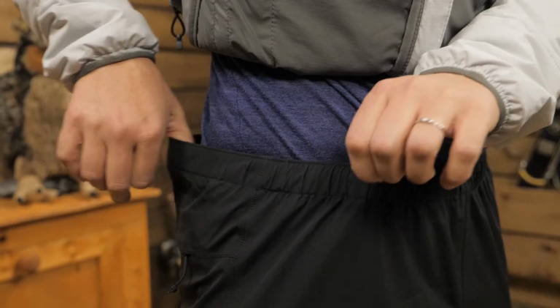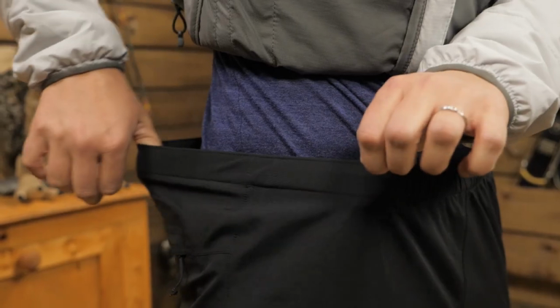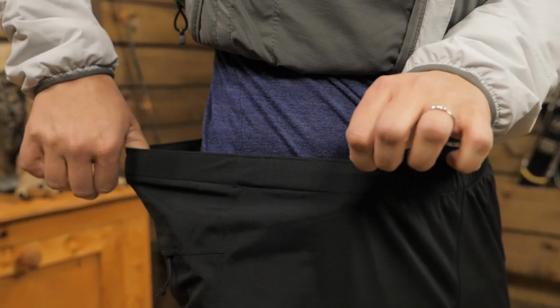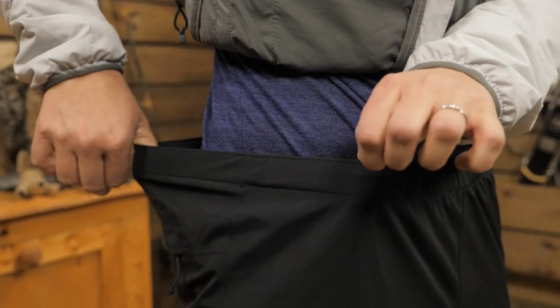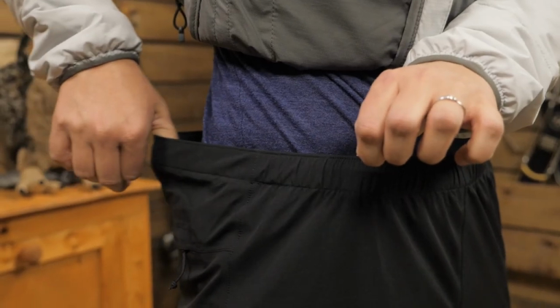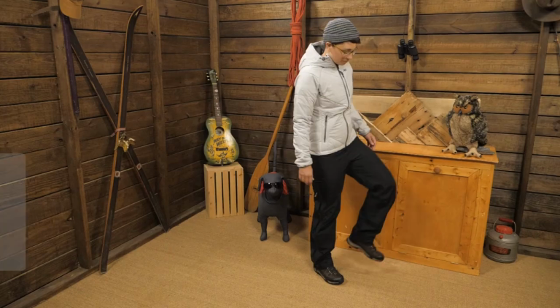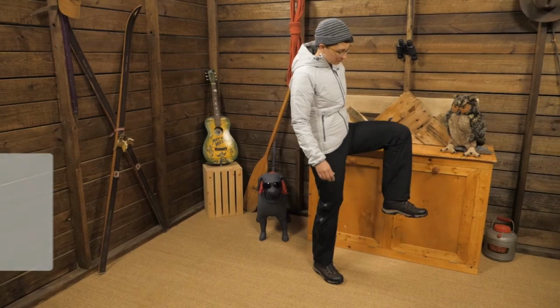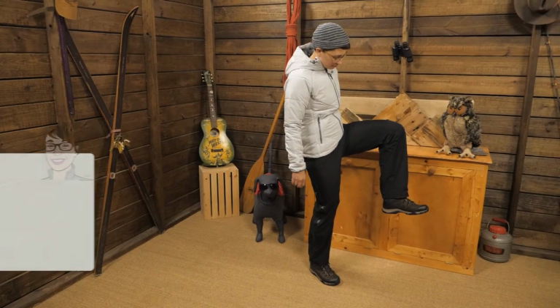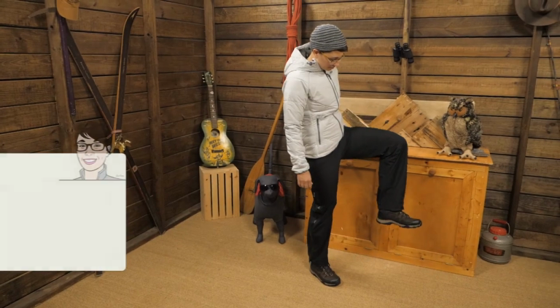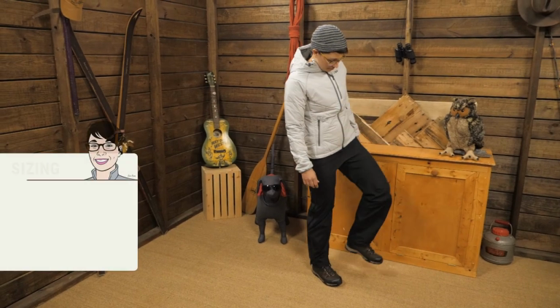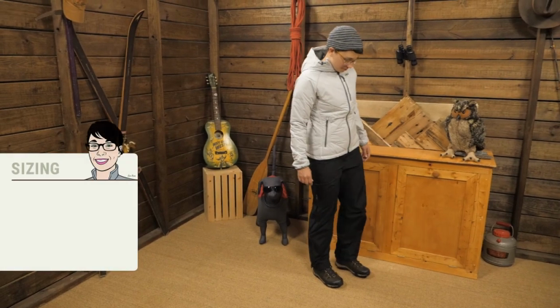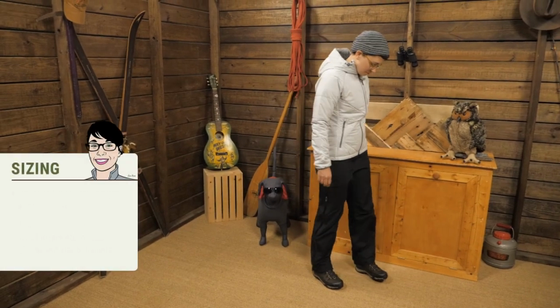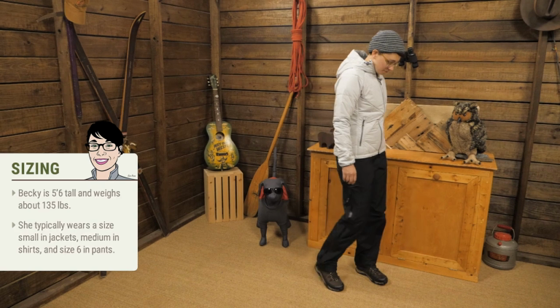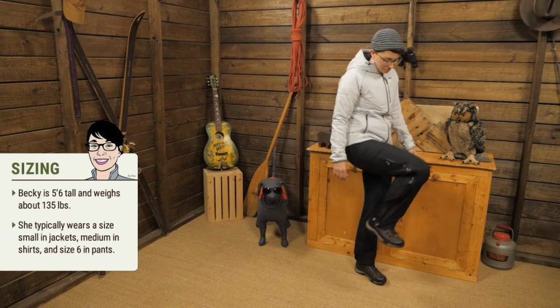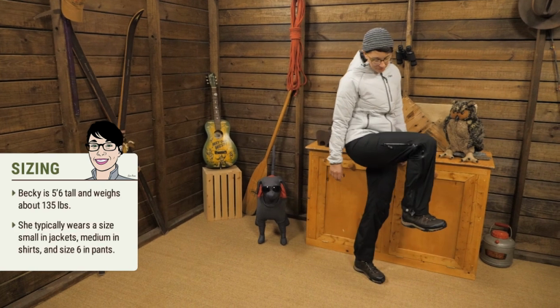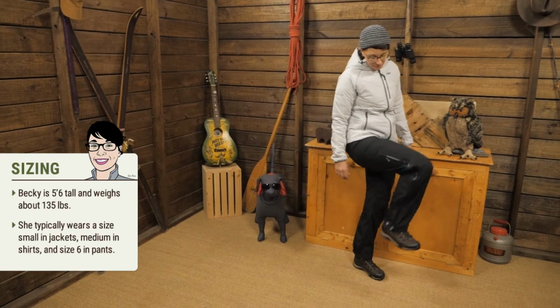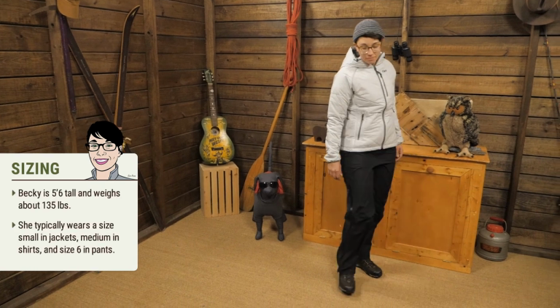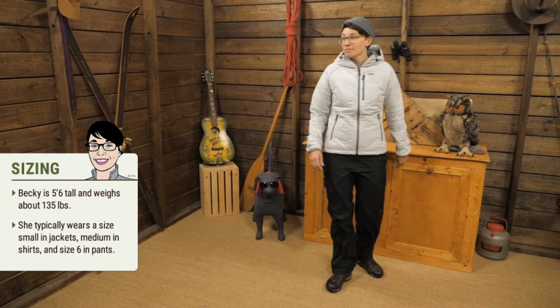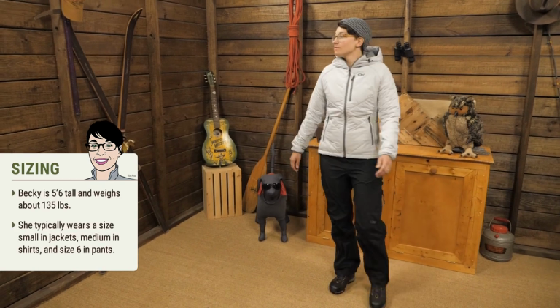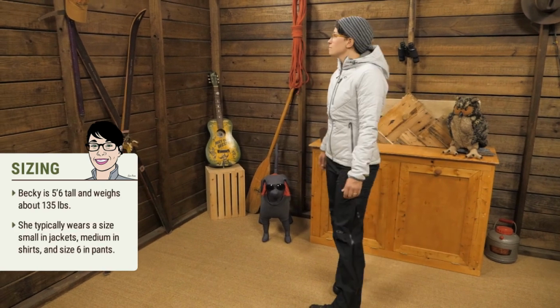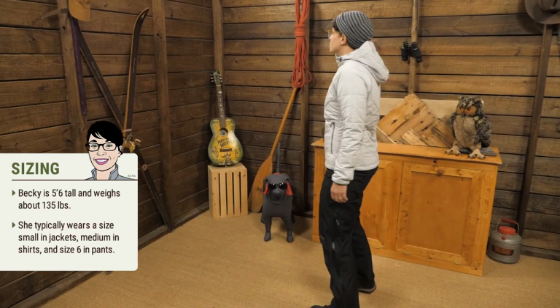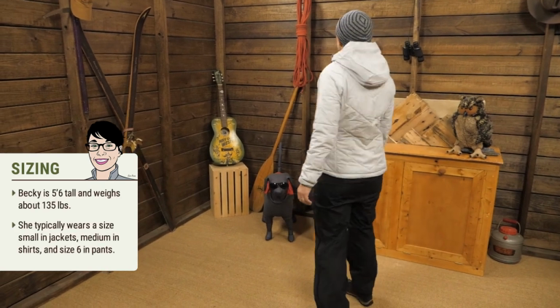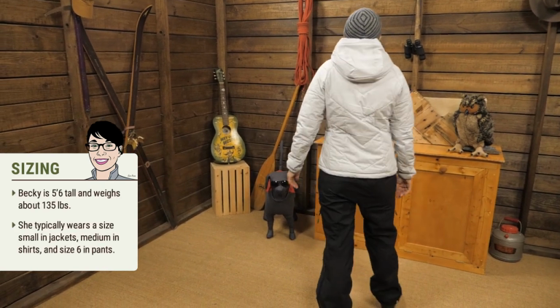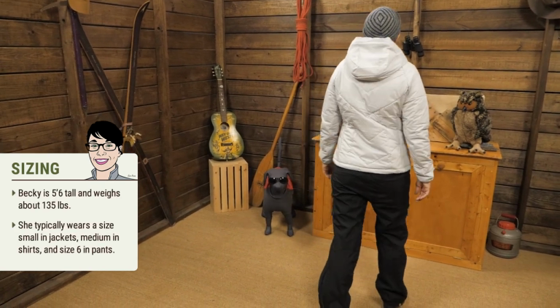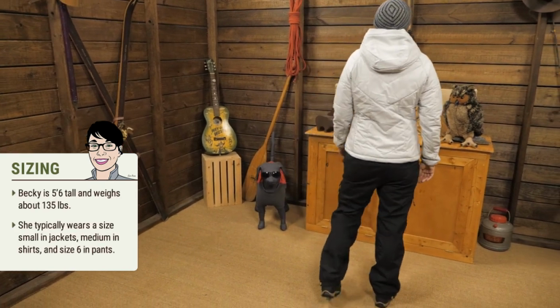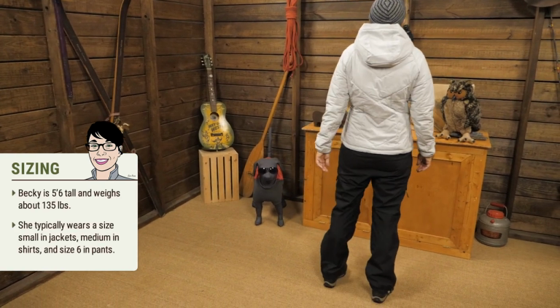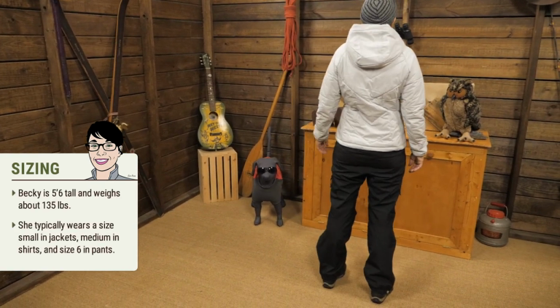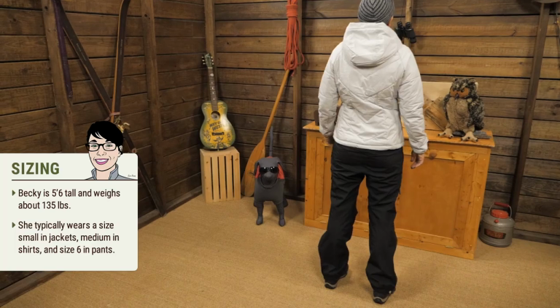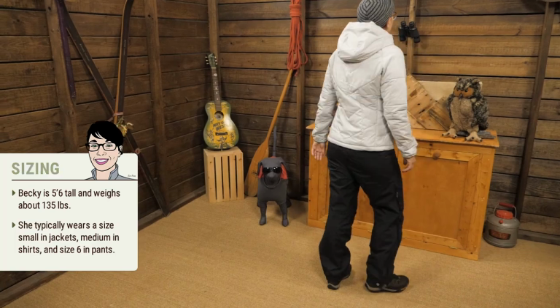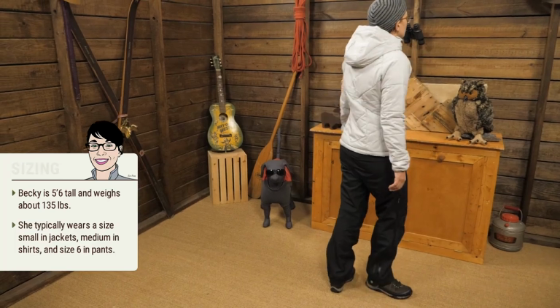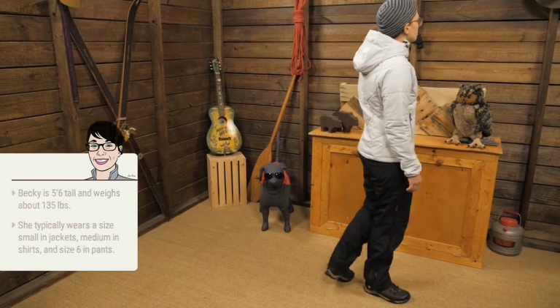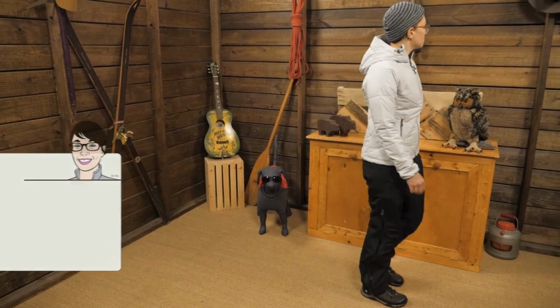The waist is elastic and they are meant to fit over top of lightweight hiking pants, so they are a little oversized. I wear a small and my pant size is usually a six.